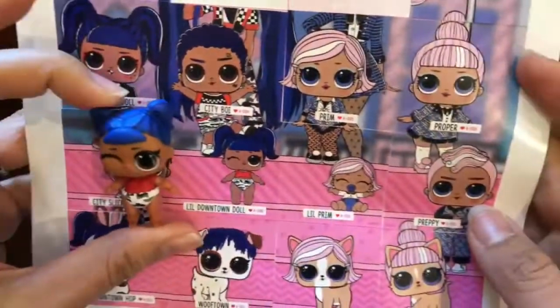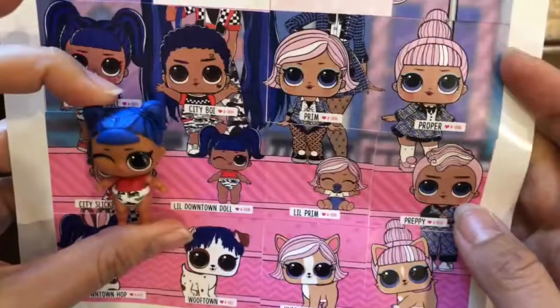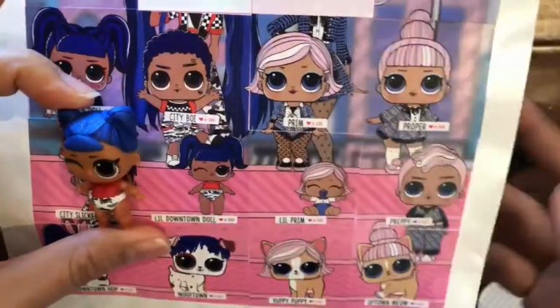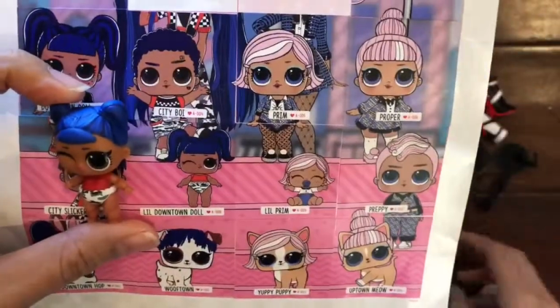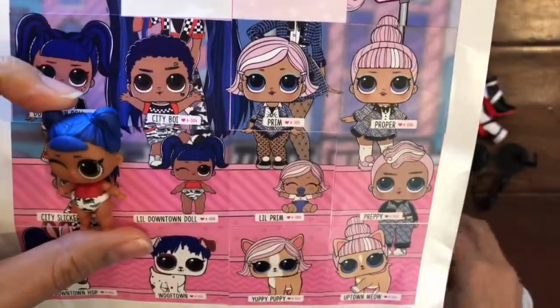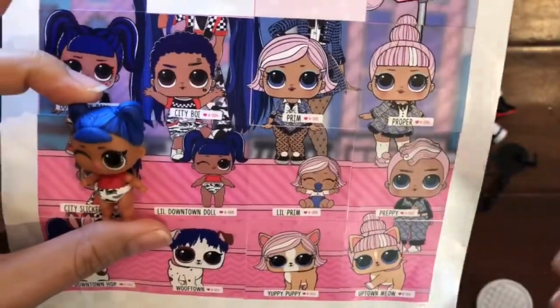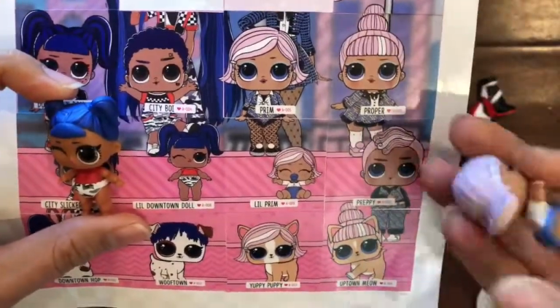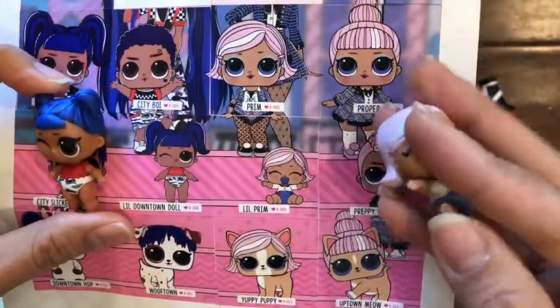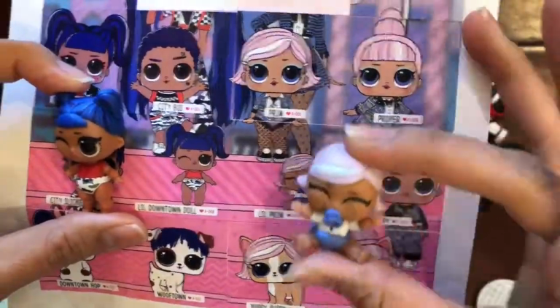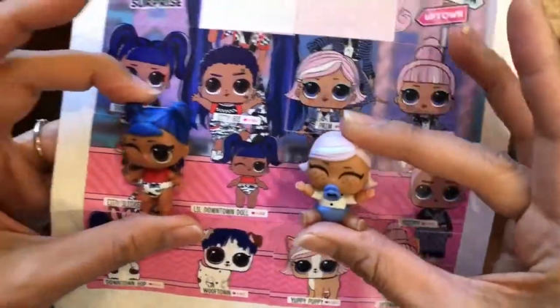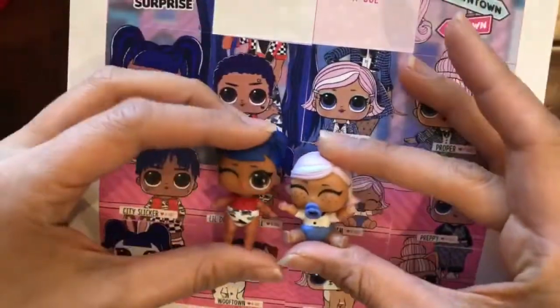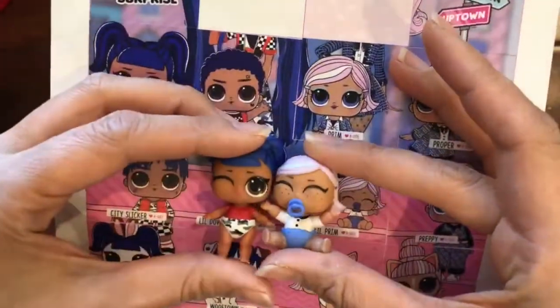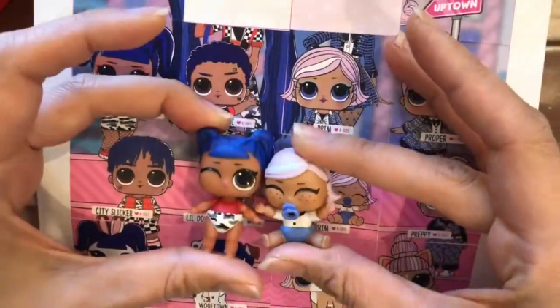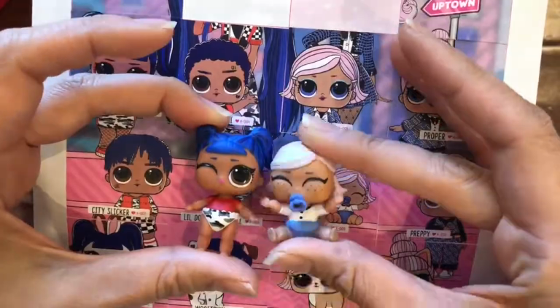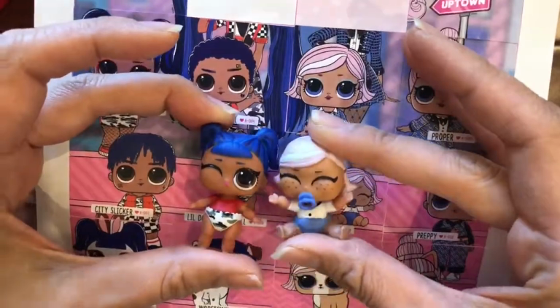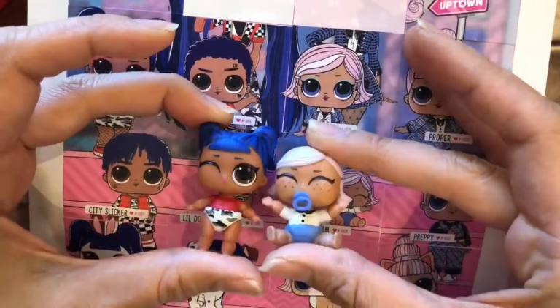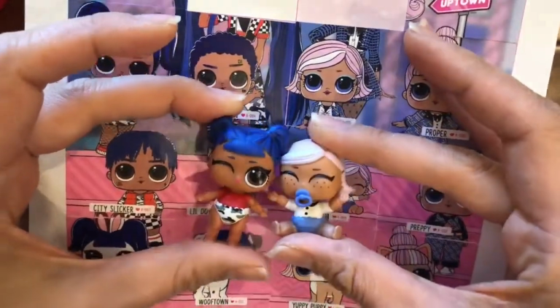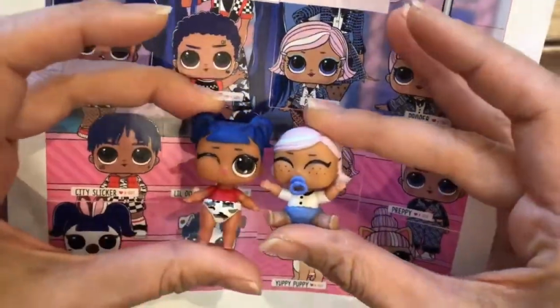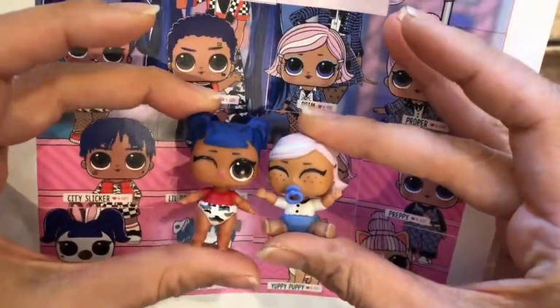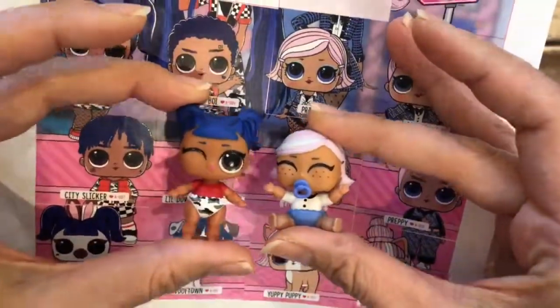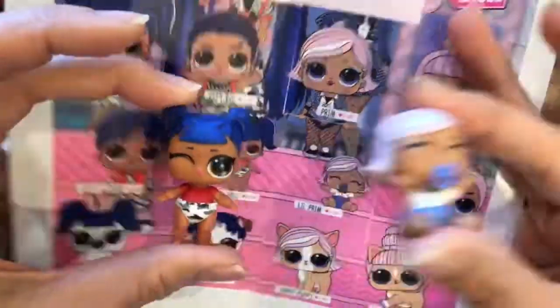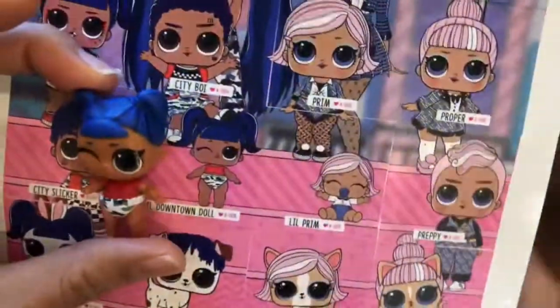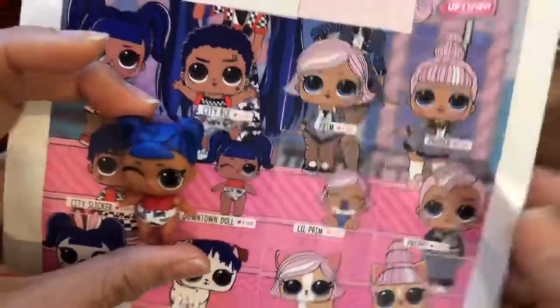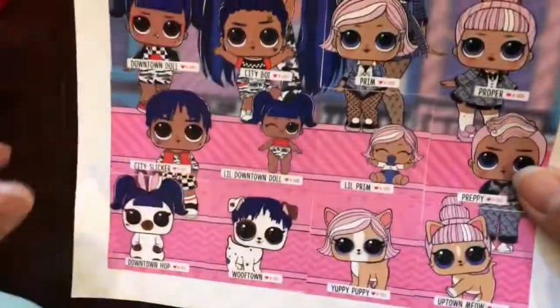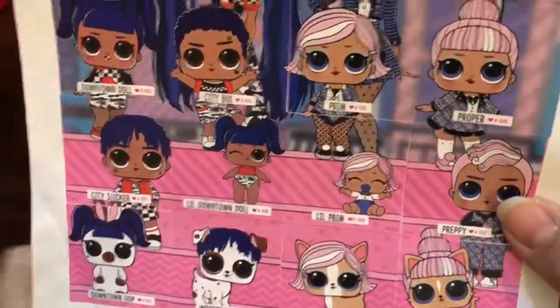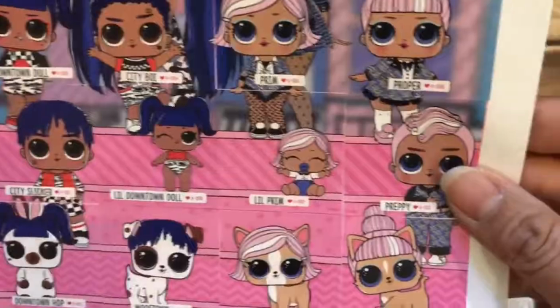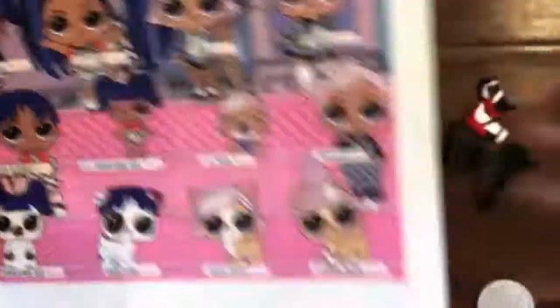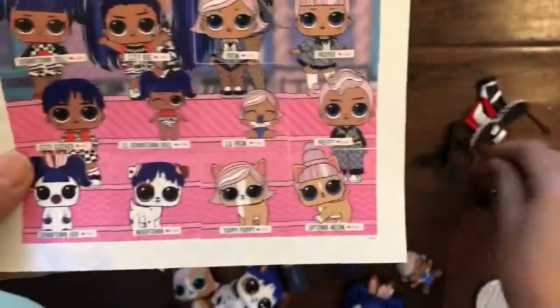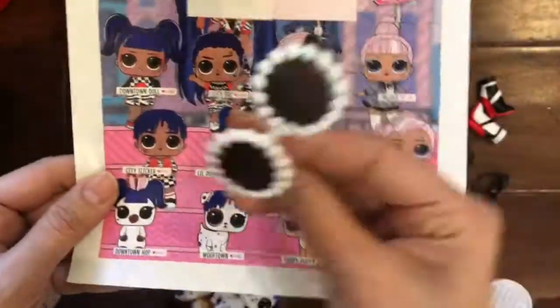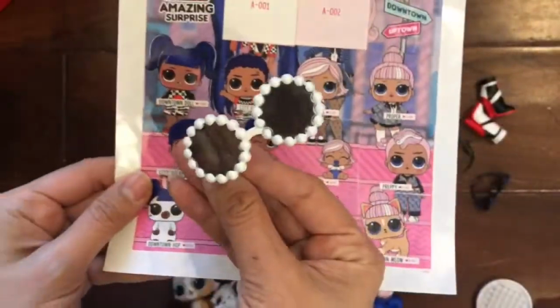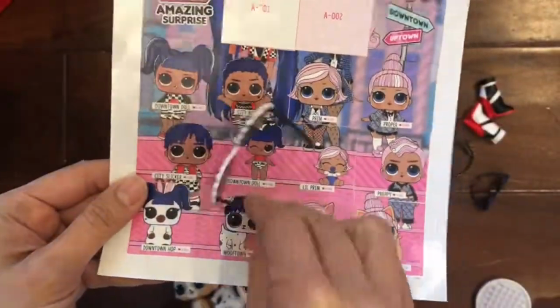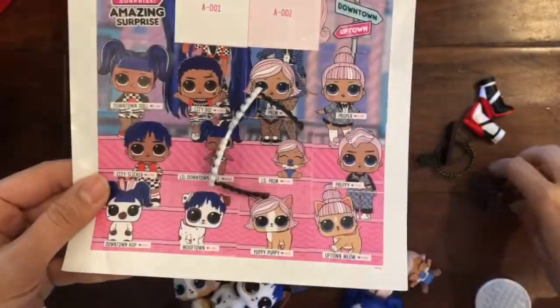We have little Downtown Doll baby and little Prim — little Prim has a pacifier and freckles and a little winky eye. And we have our accessories — these big sunglasses!